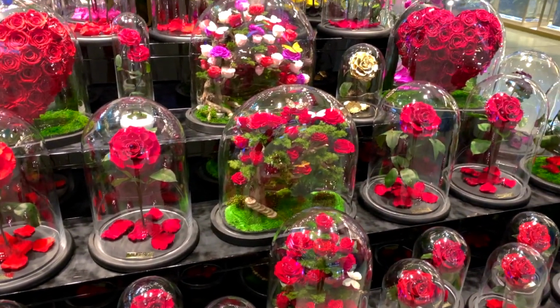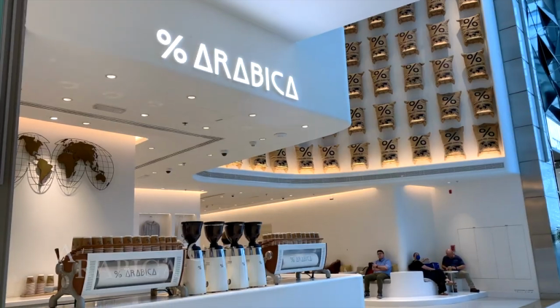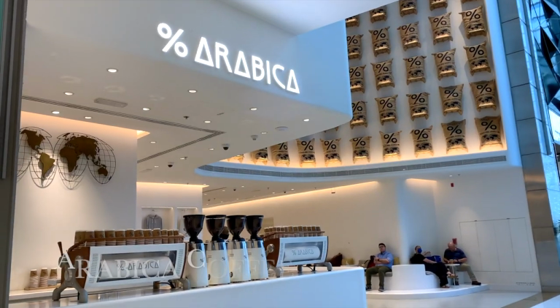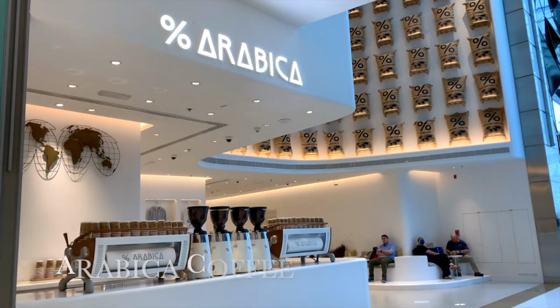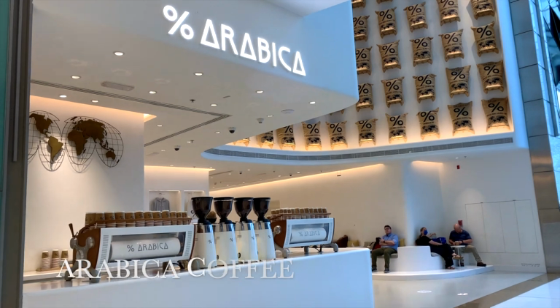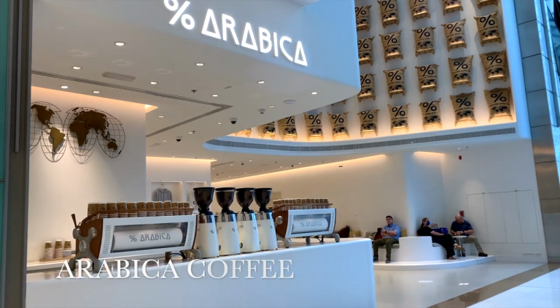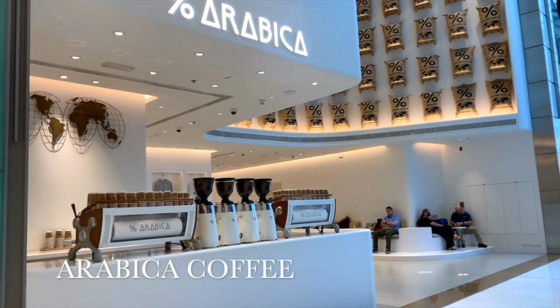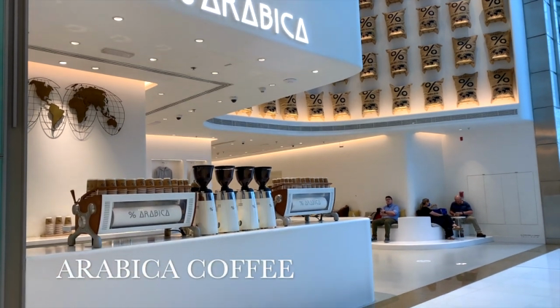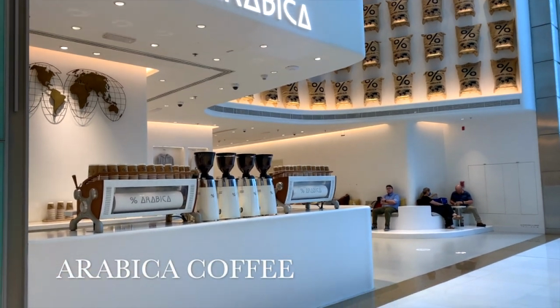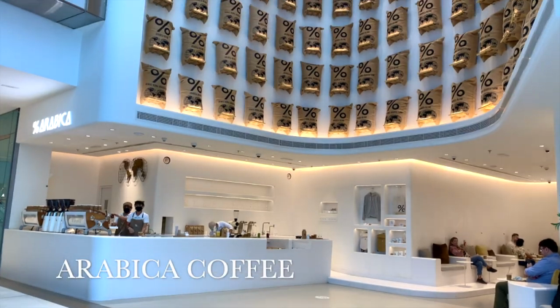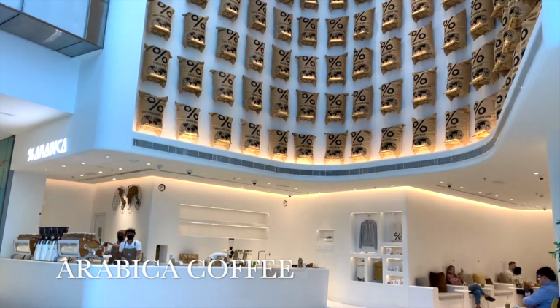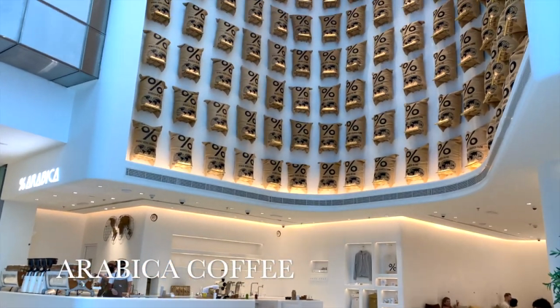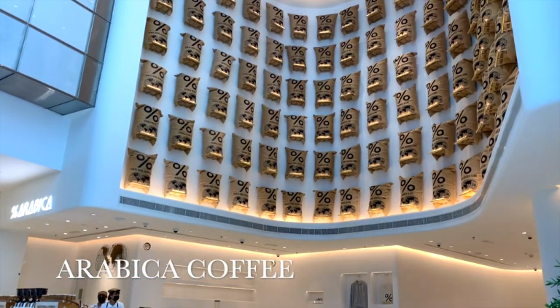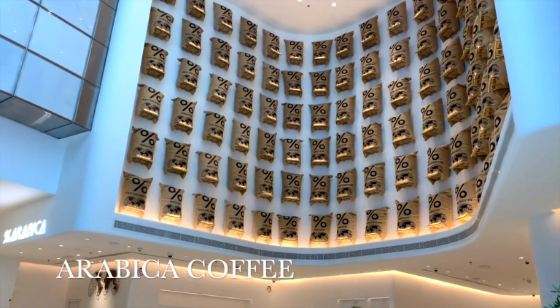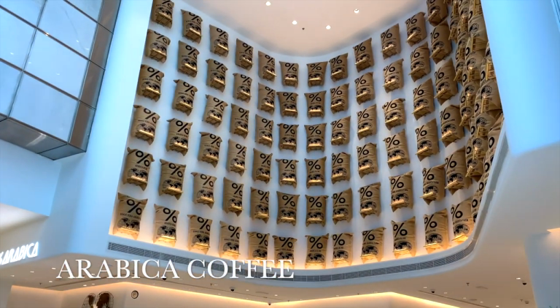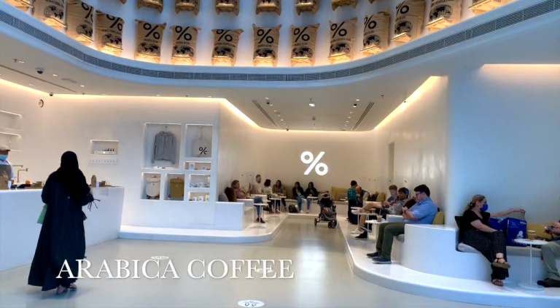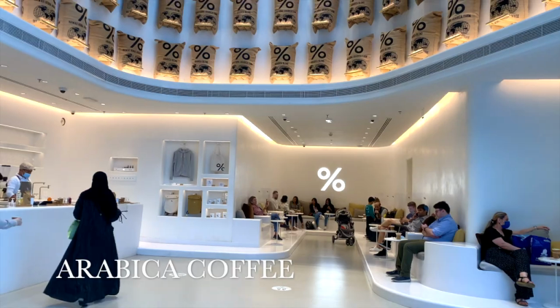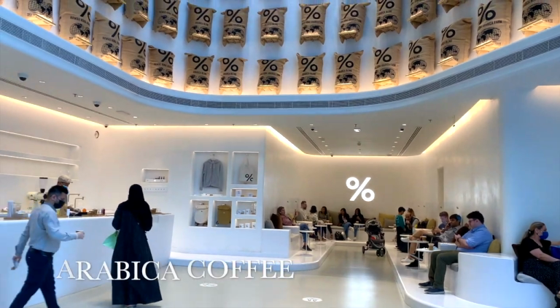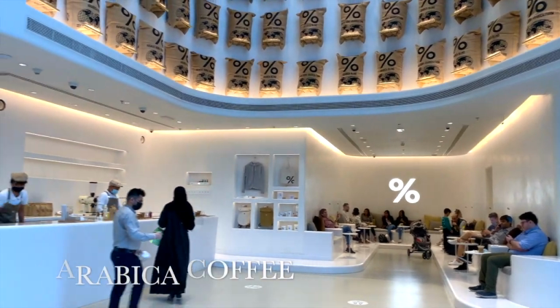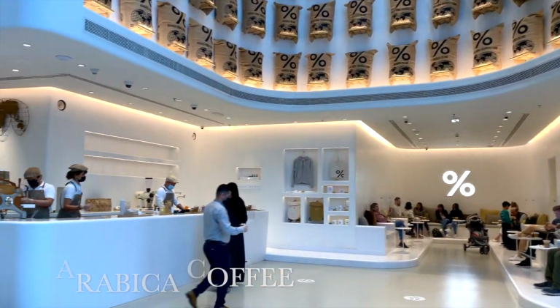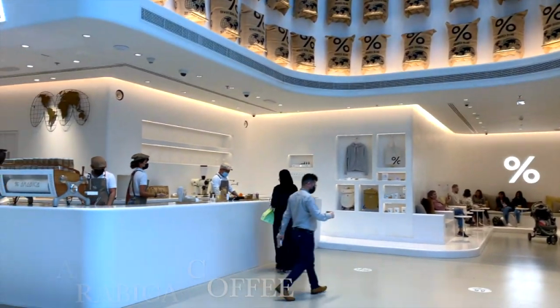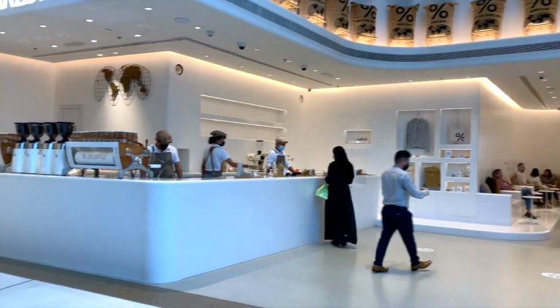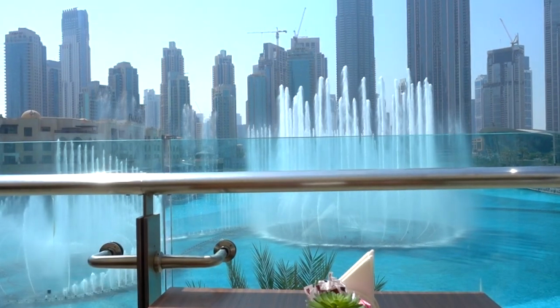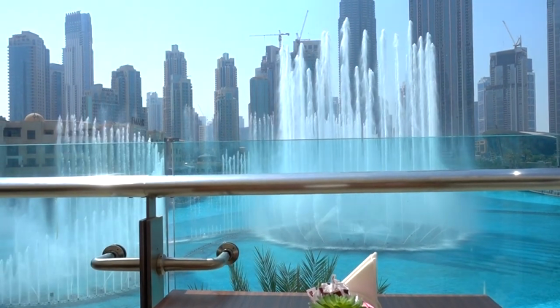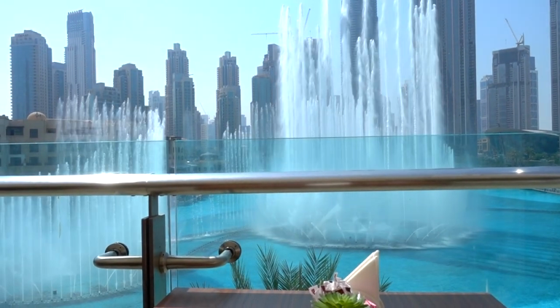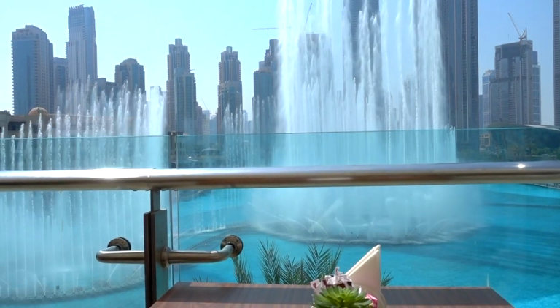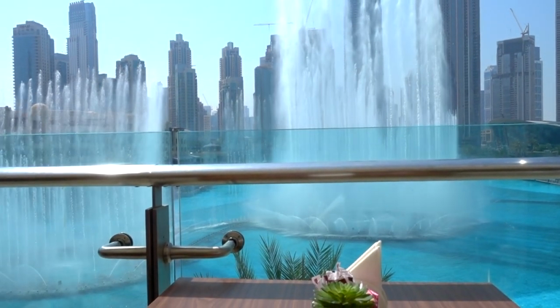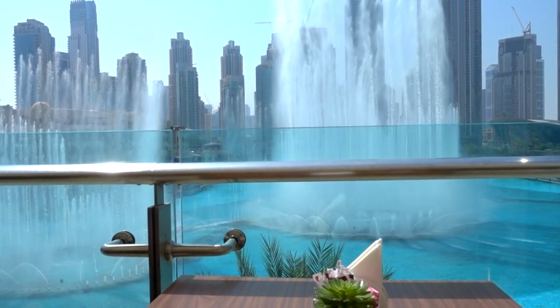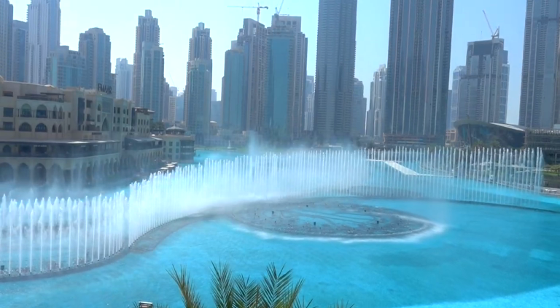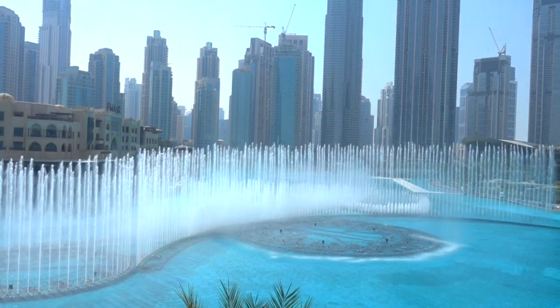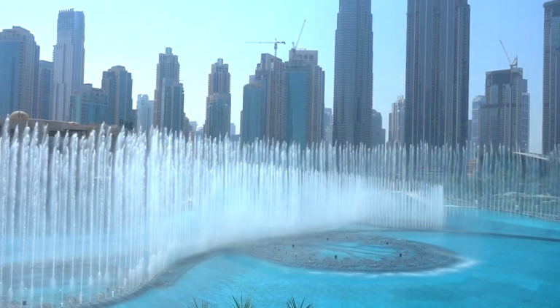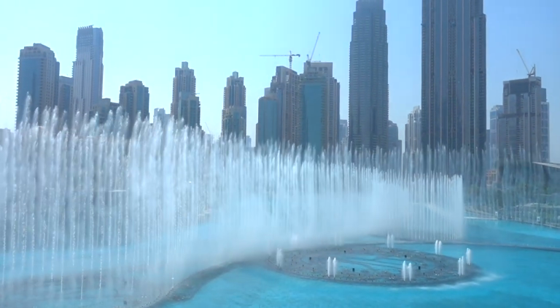And if all the shopping leaves you in need of a caffeine fix, then Arabica Coffee is definitely somewhere I'd recommend. The coffee is great and it's a pretty cool little space. And finally, to round things up, definitely don't miss out on the incredible fountain show.